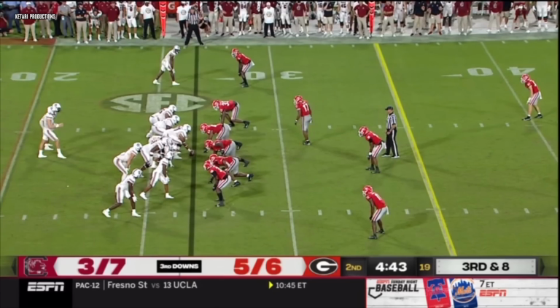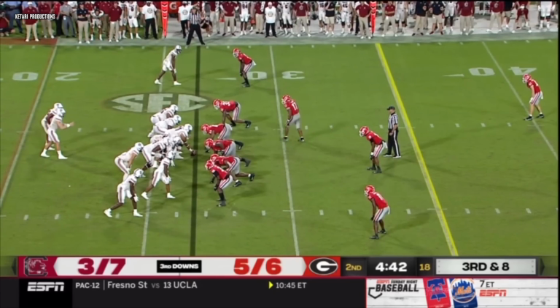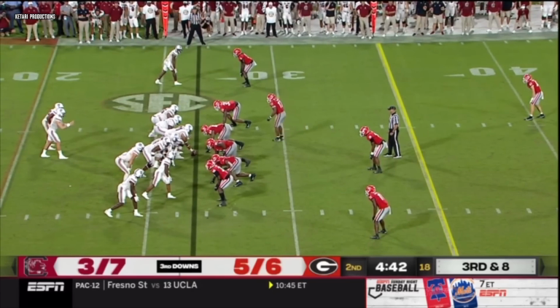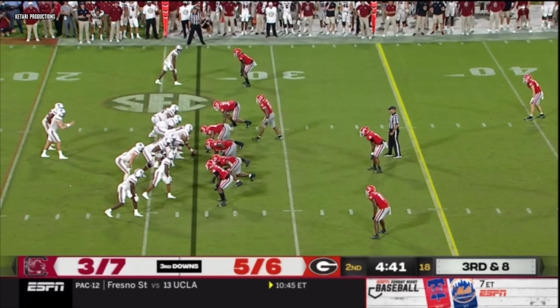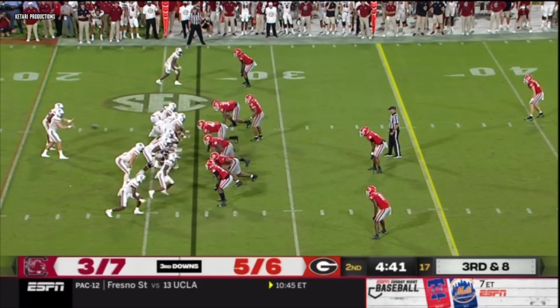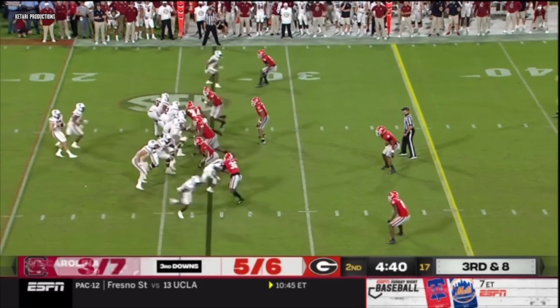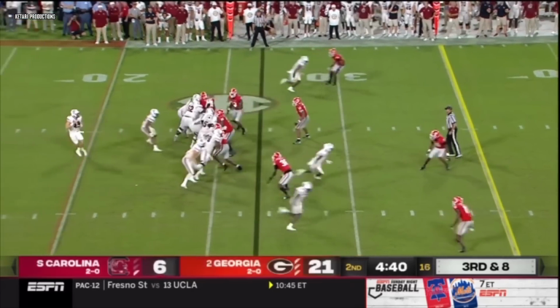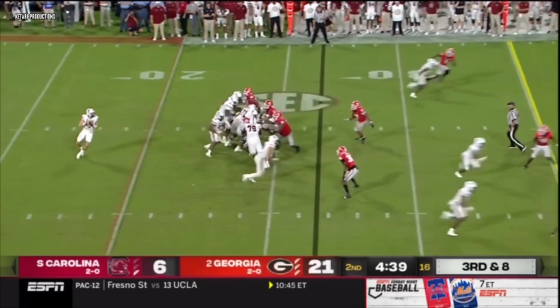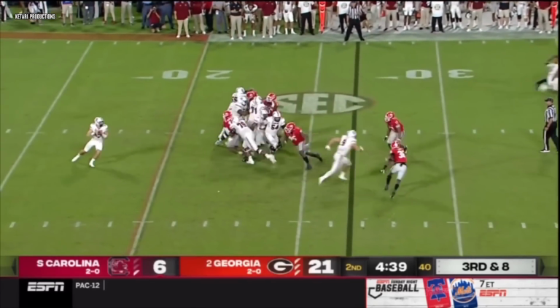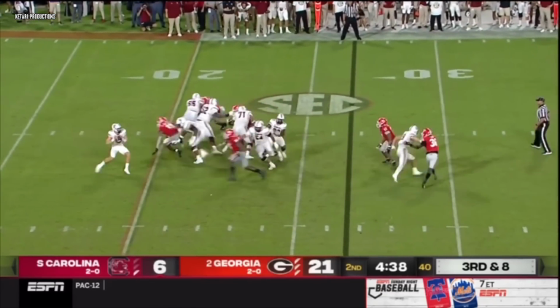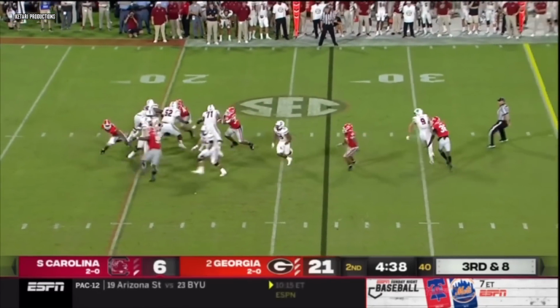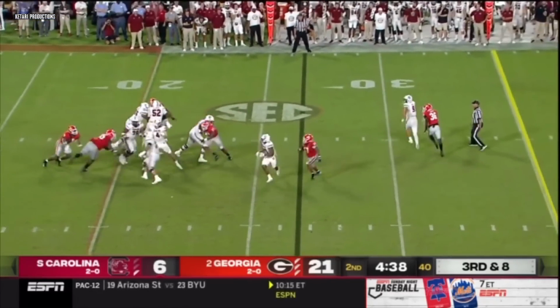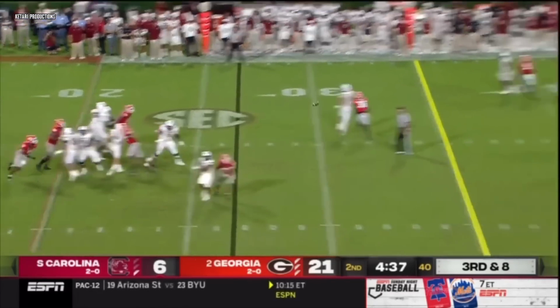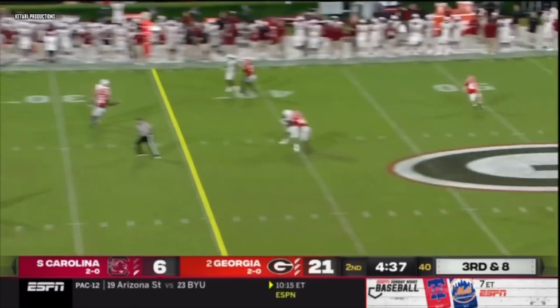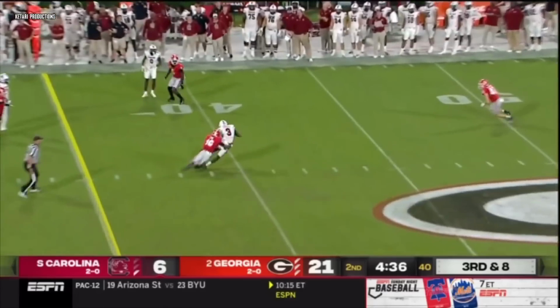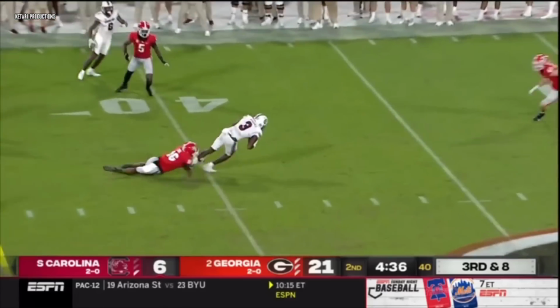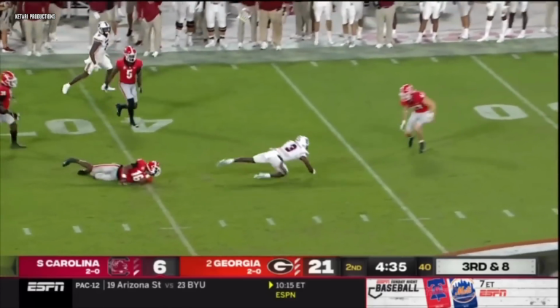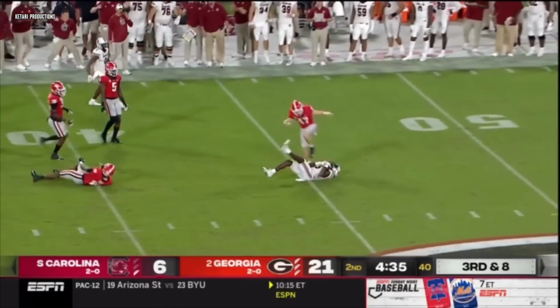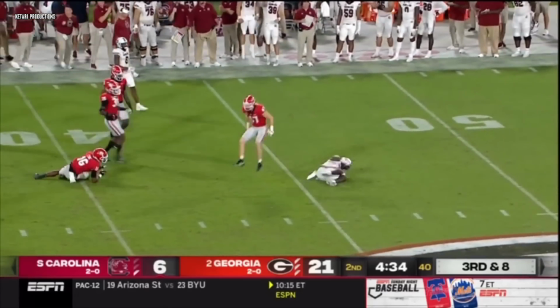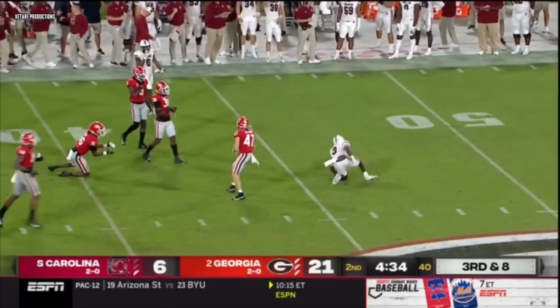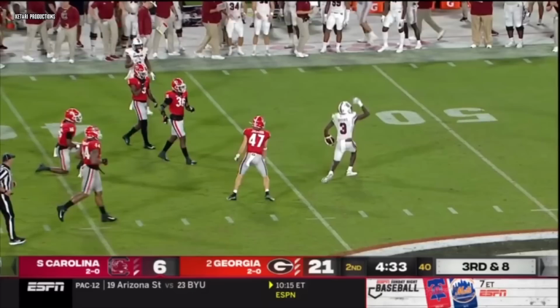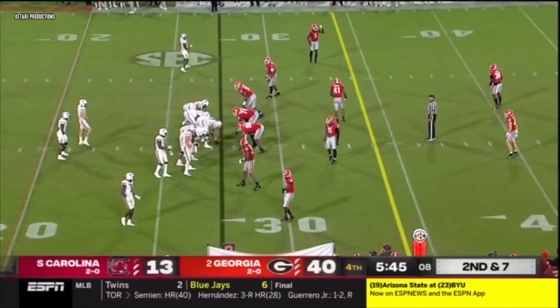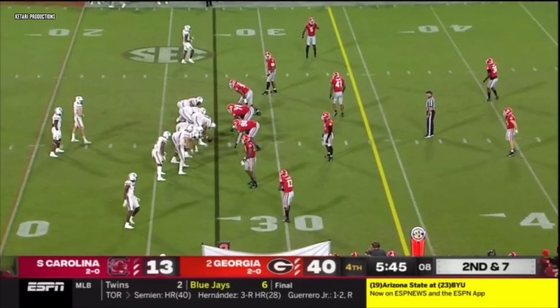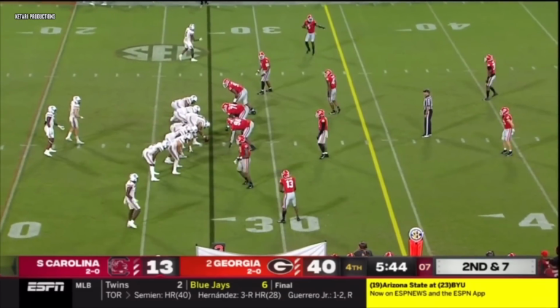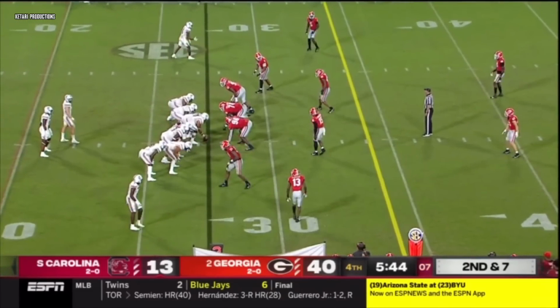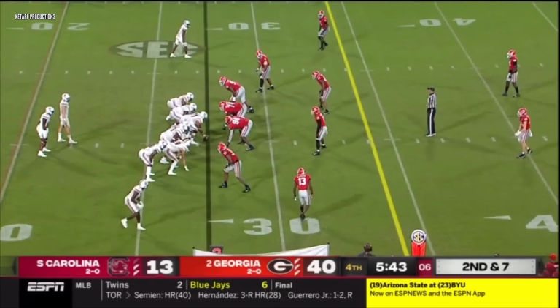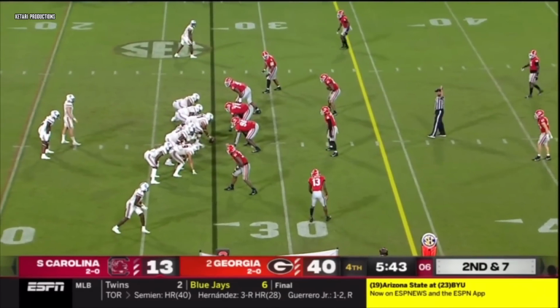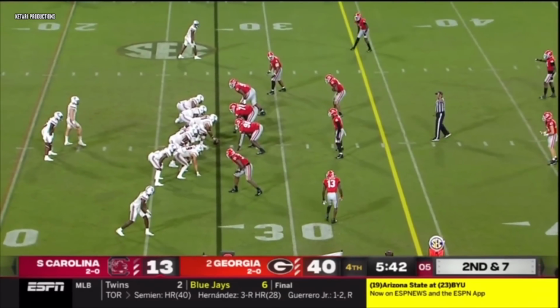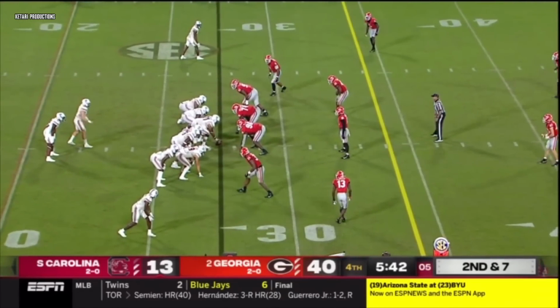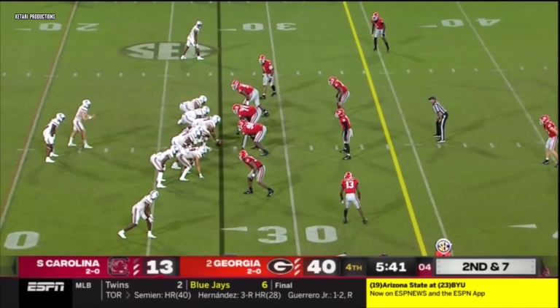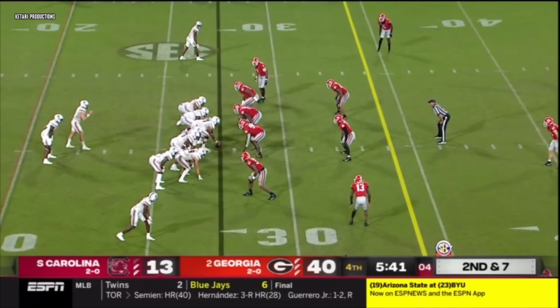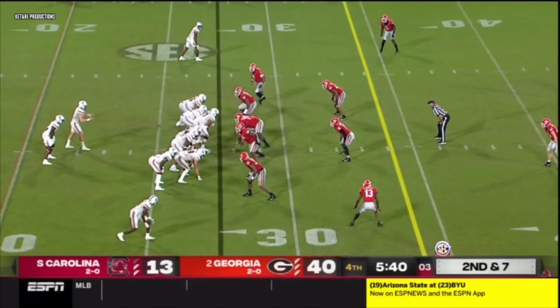Third down and eight. Georgia rushing forward. Doty's got some time, now in trouble. Throwing across the middle, a bullet to Brooks — a great catch. Josh with a career night in catches and yardage.